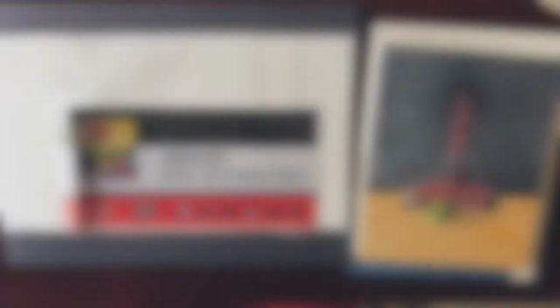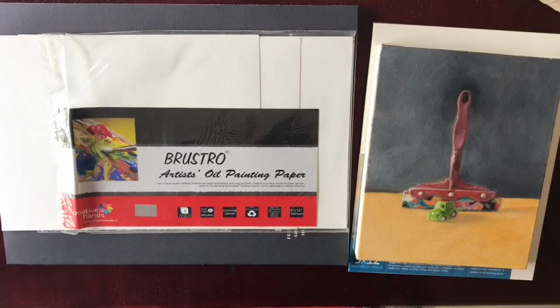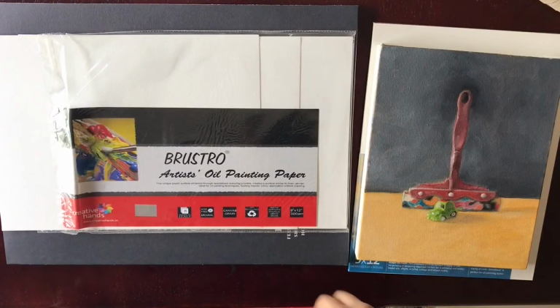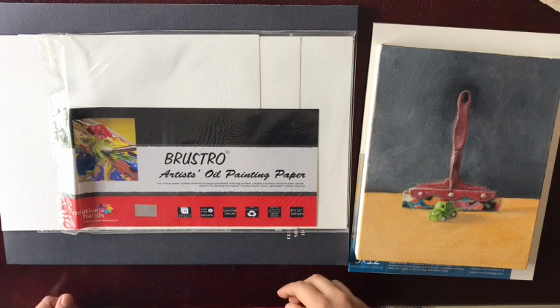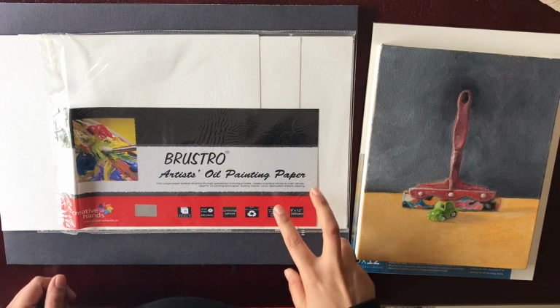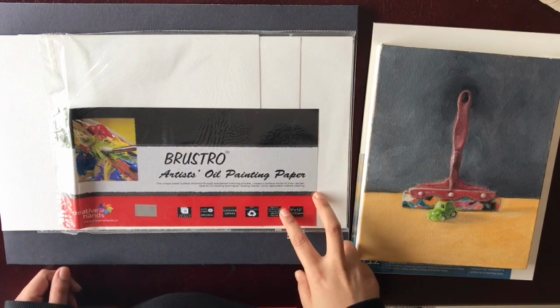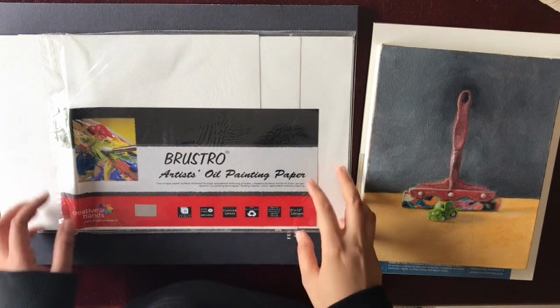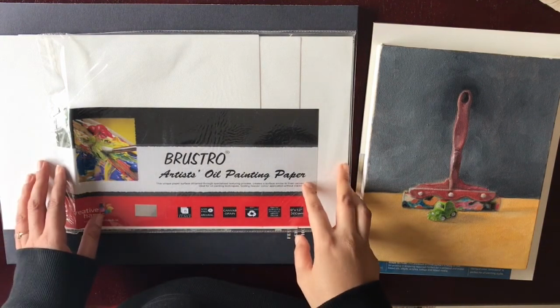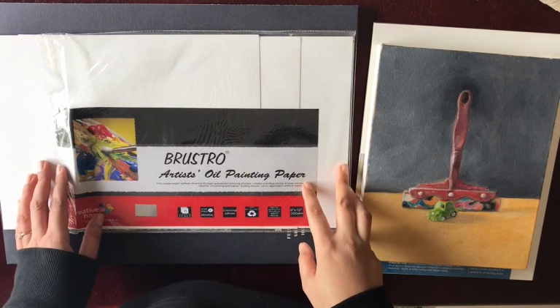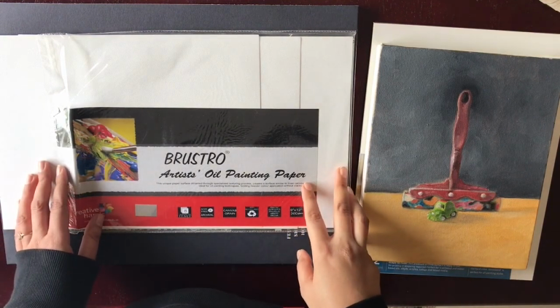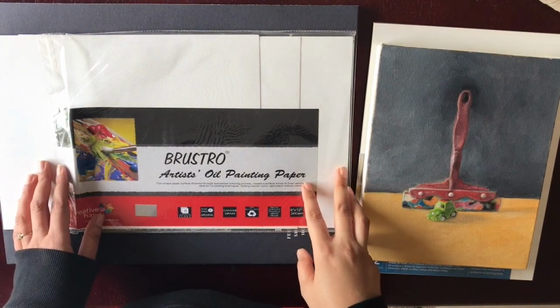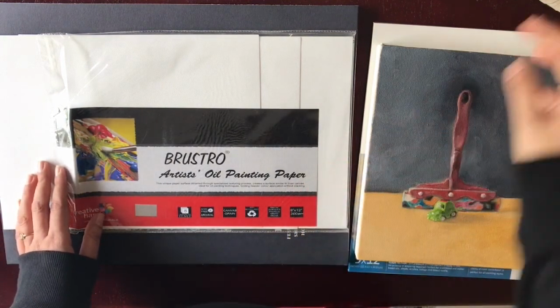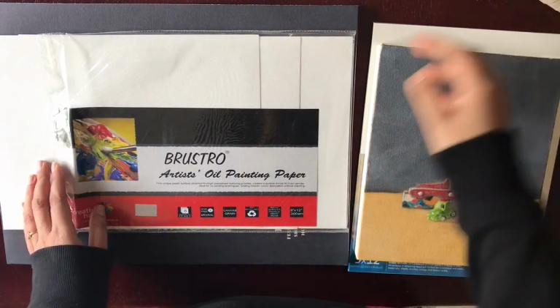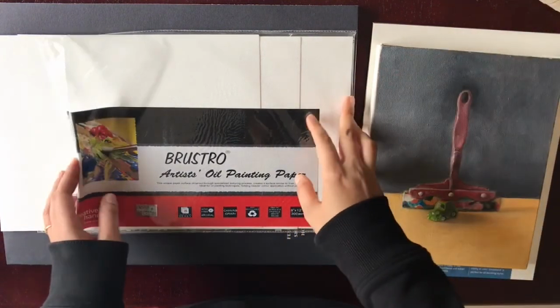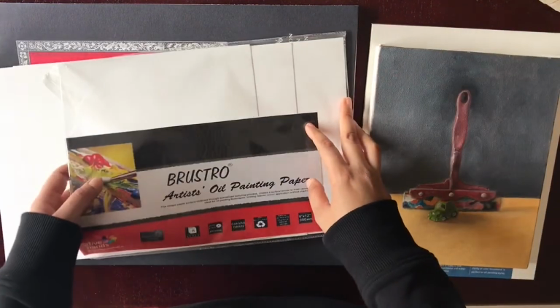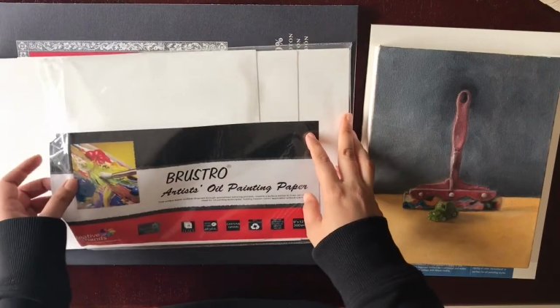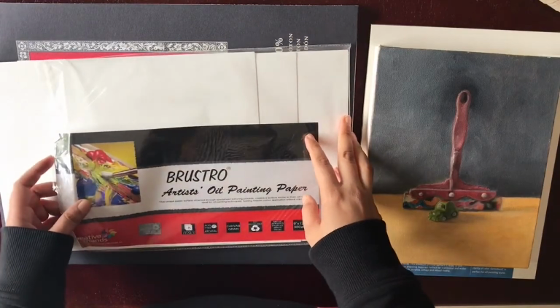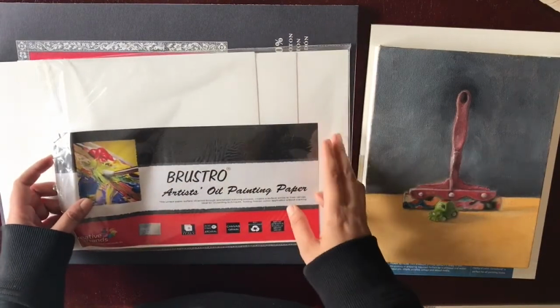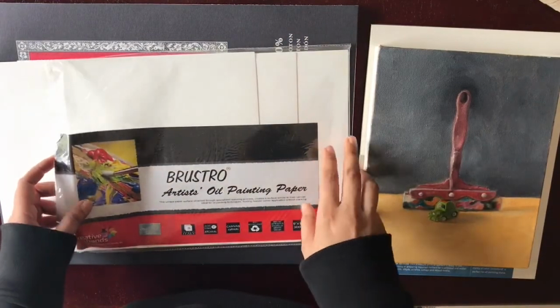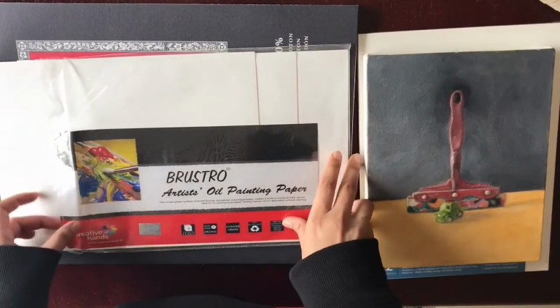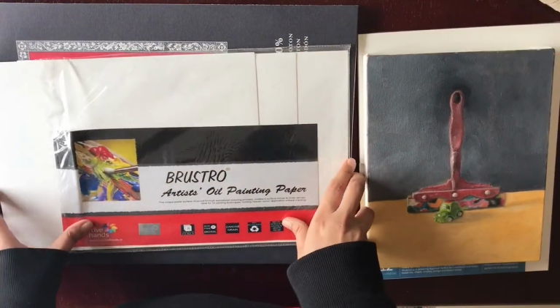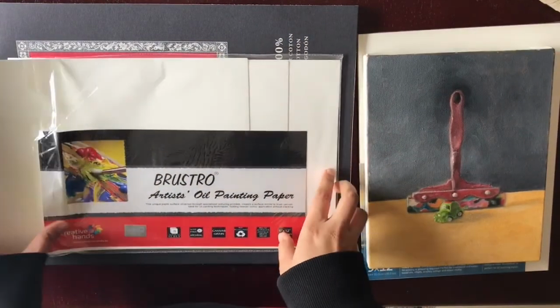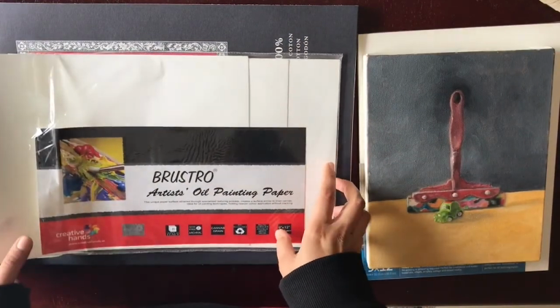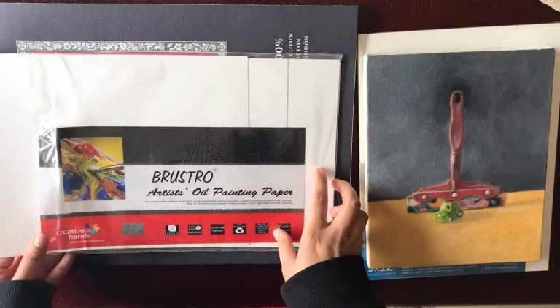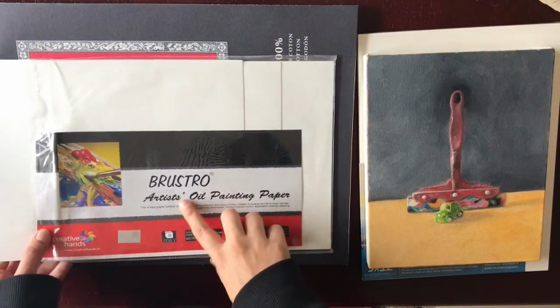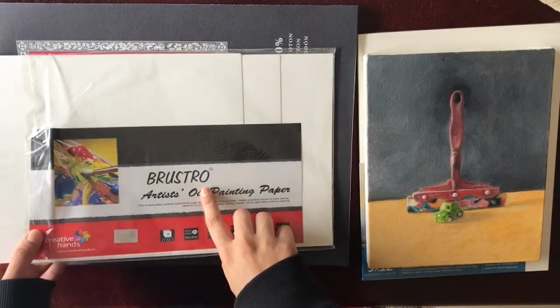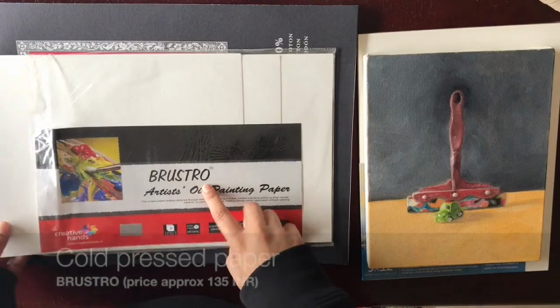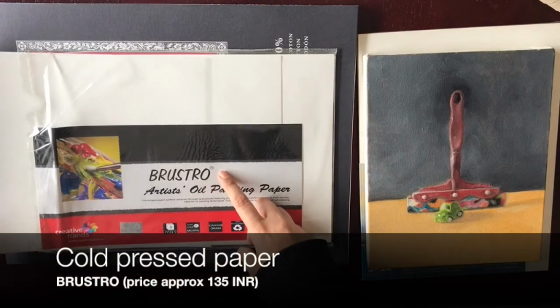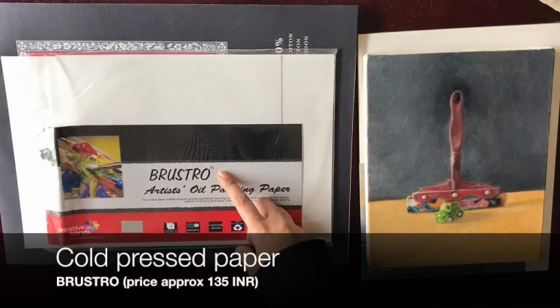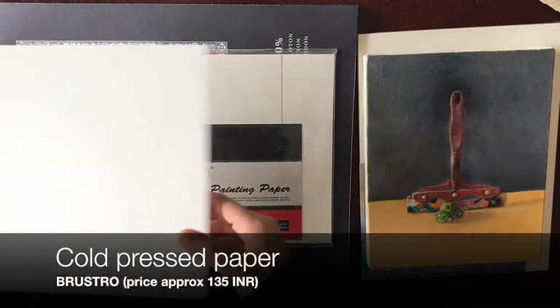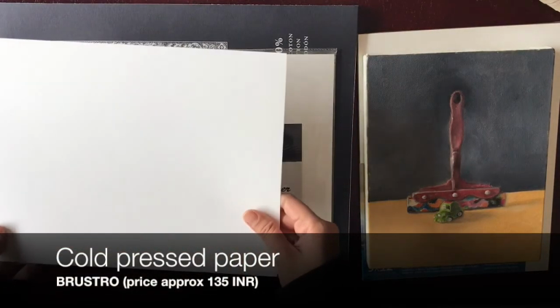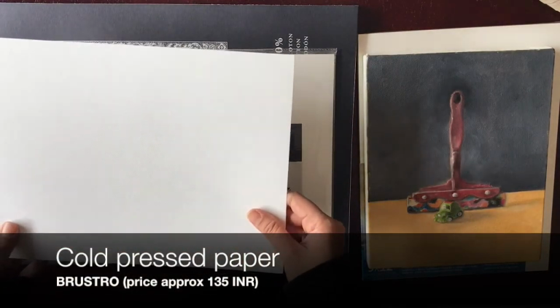Hi friends, today I'm going to demo the kind of painting materials or surfaces I use for oil painting as well as watercolor. This first surface is from Brustro and this is a very cheap material.